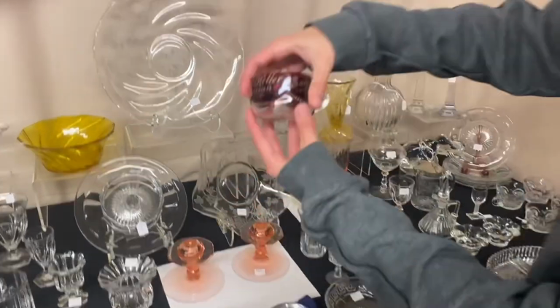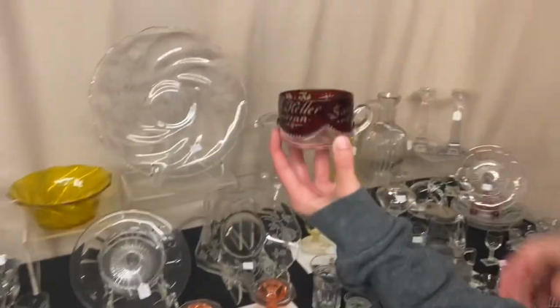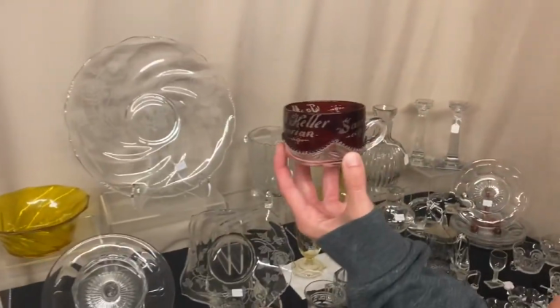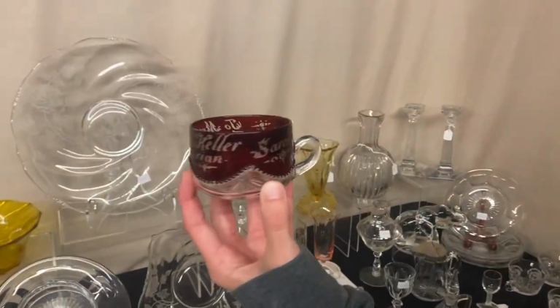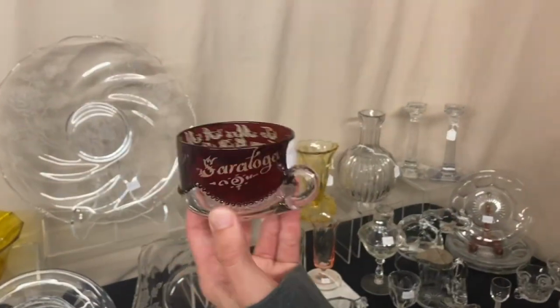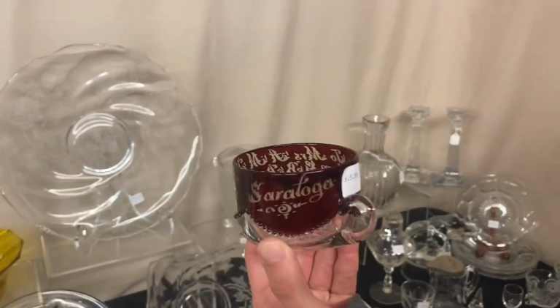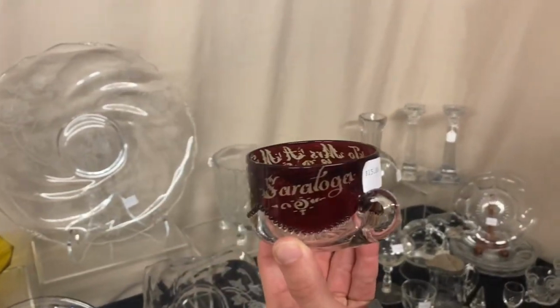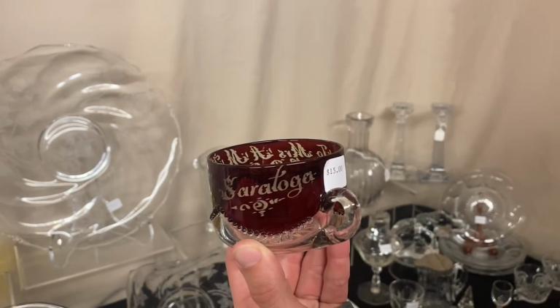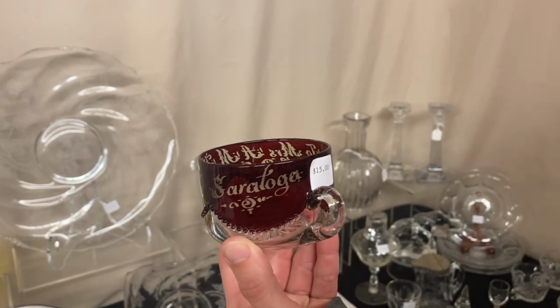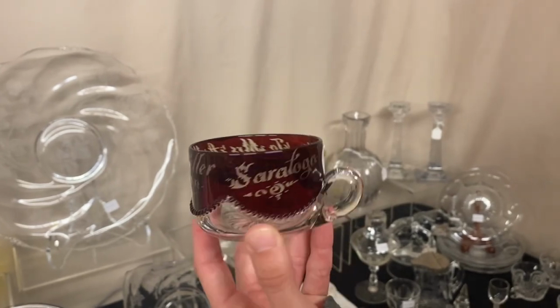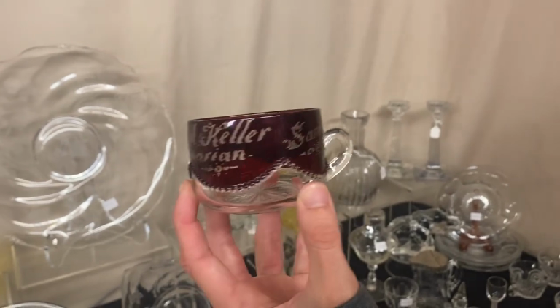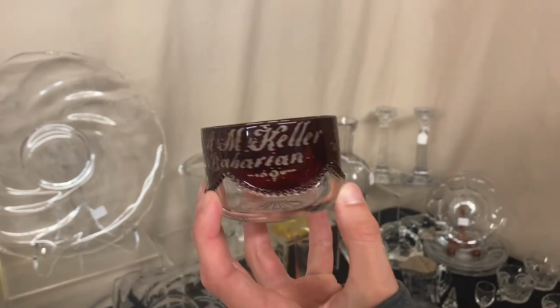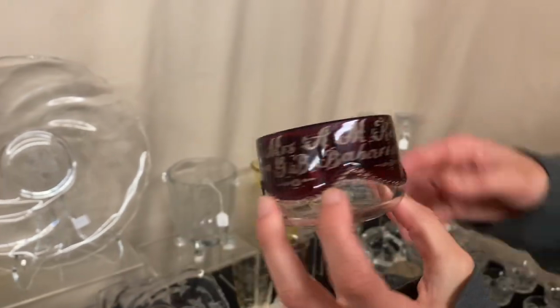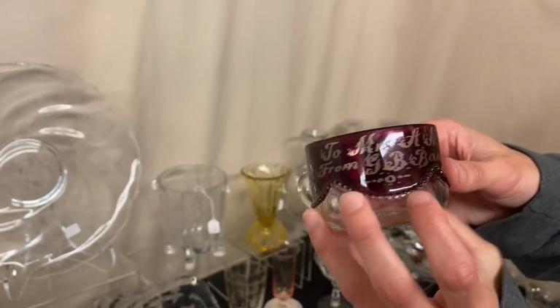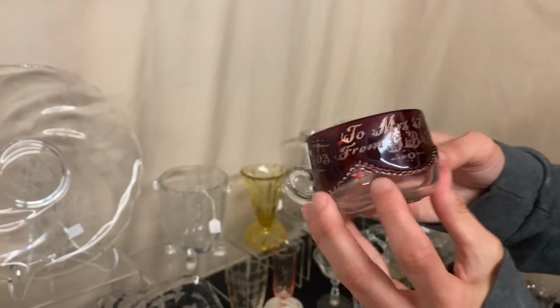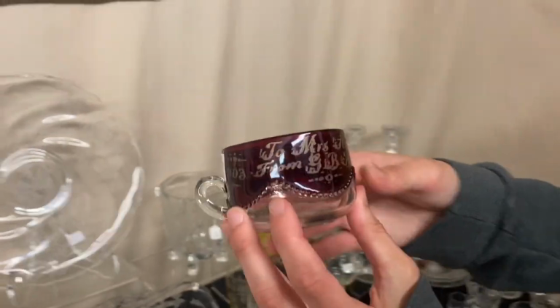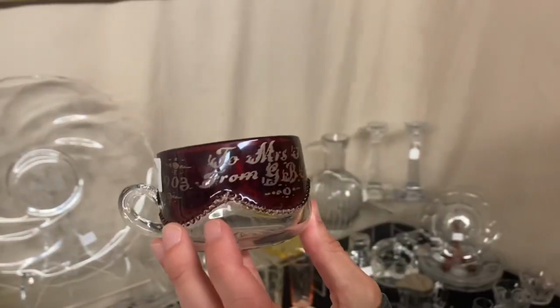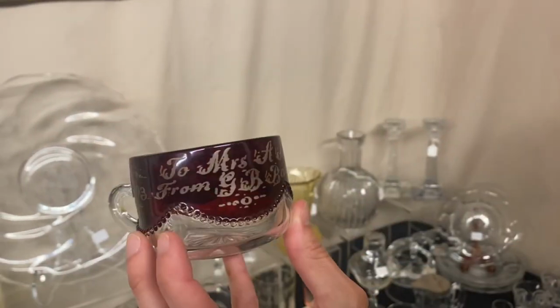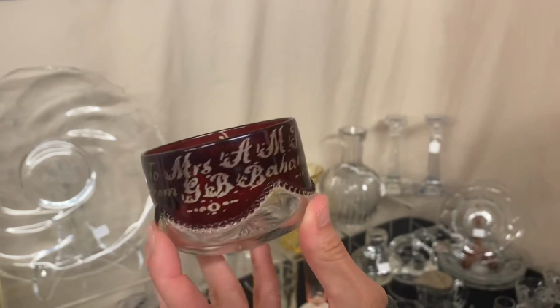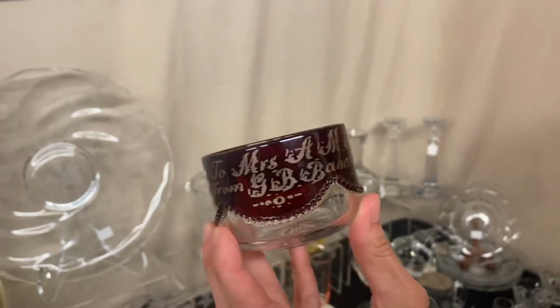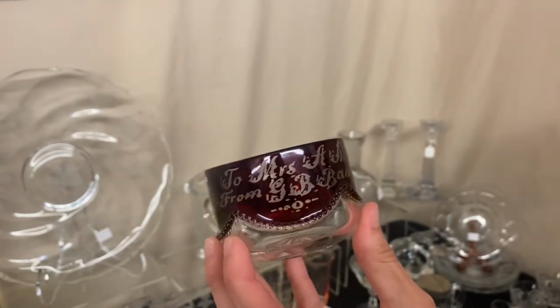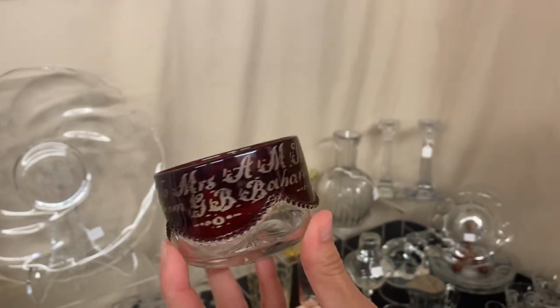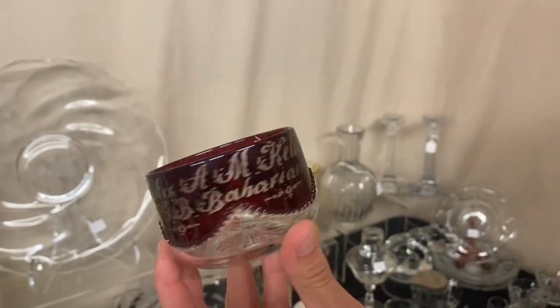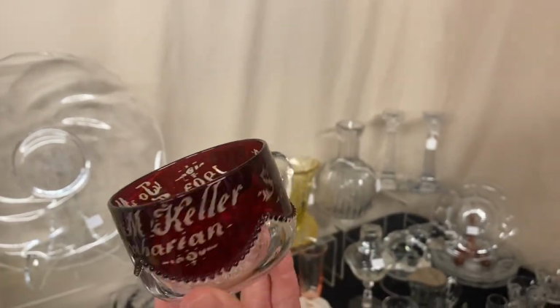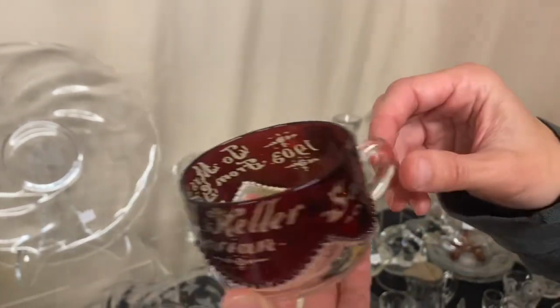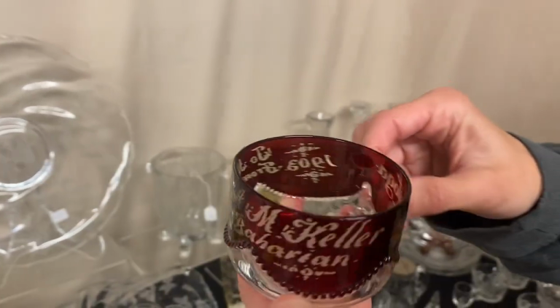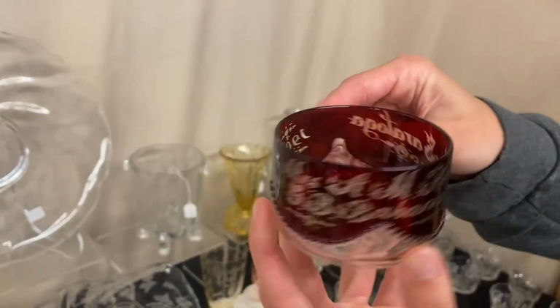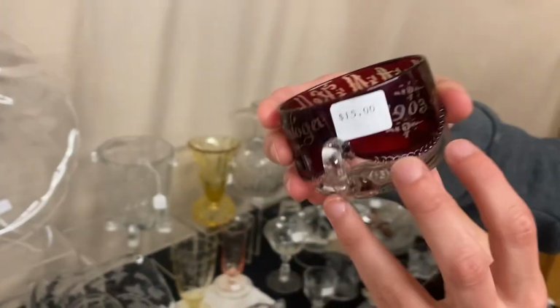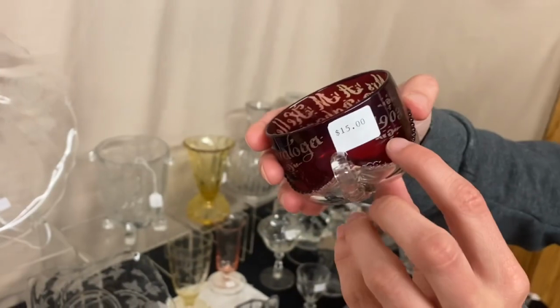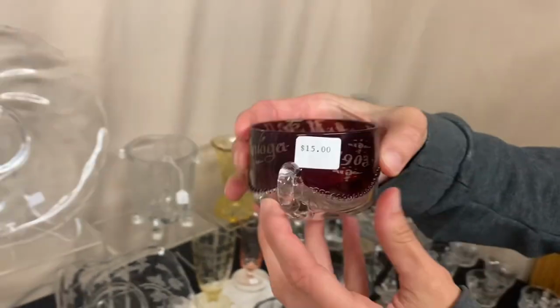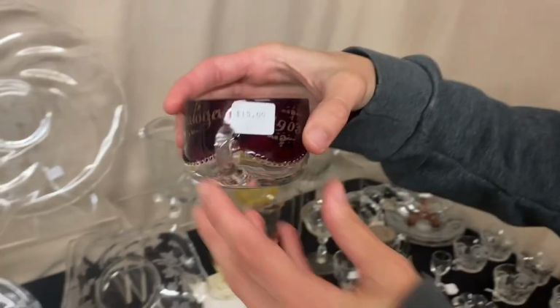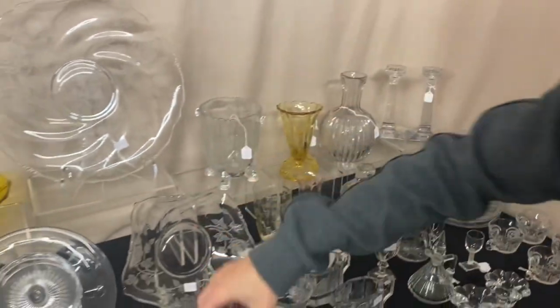Here we have a Beaded Swag souvenir of Saratoga, New York — $15. It's inscribed to someone from what looks like B.B. Barnum or similar, dated 1903.